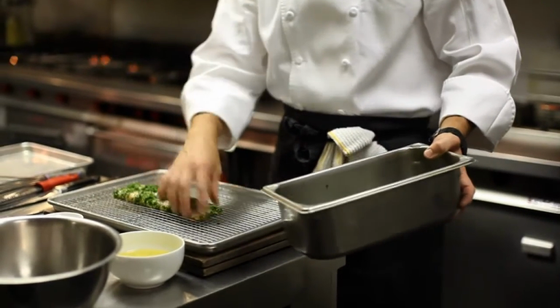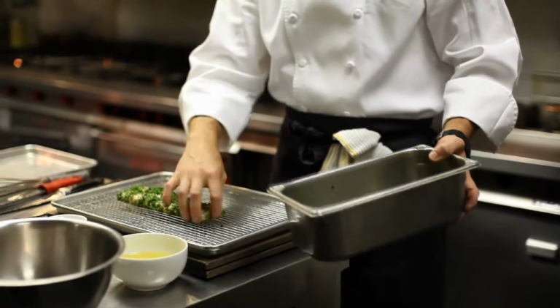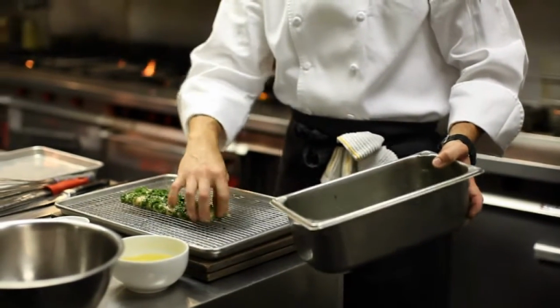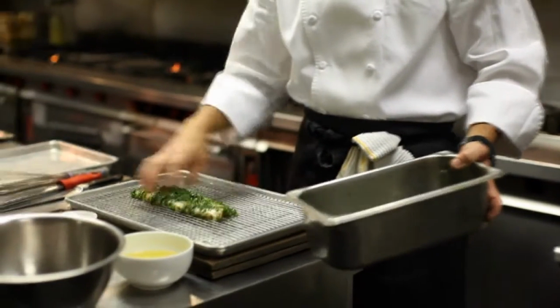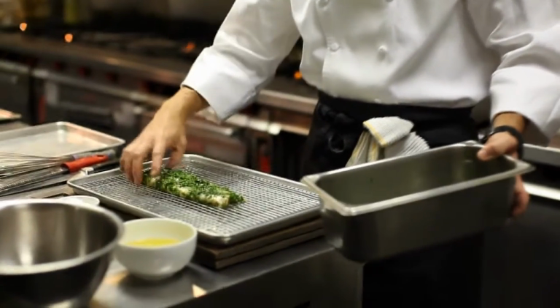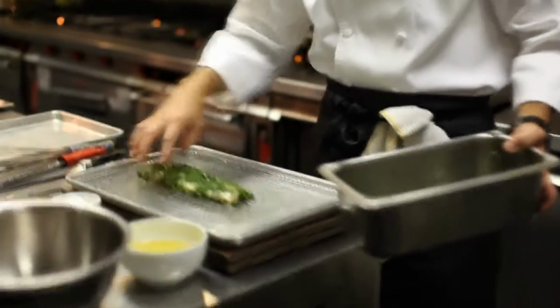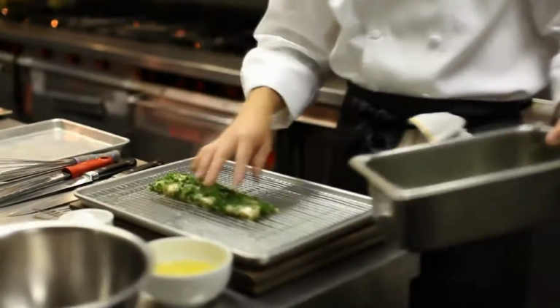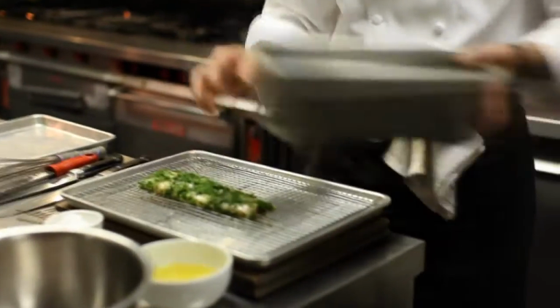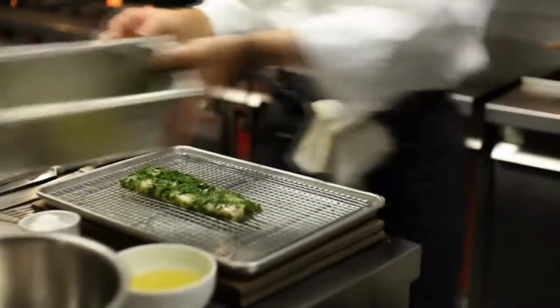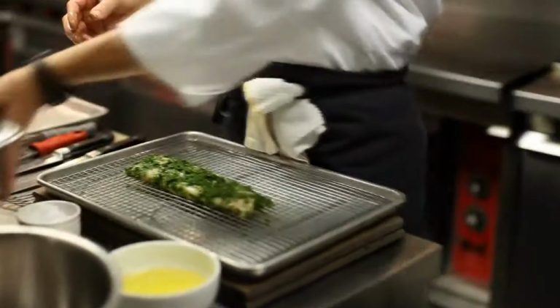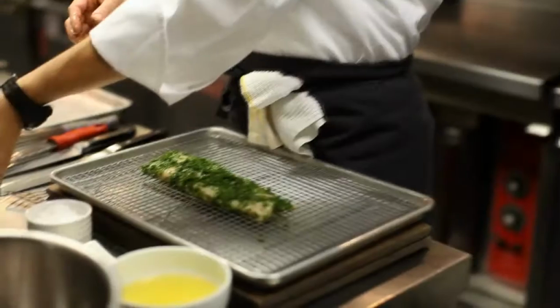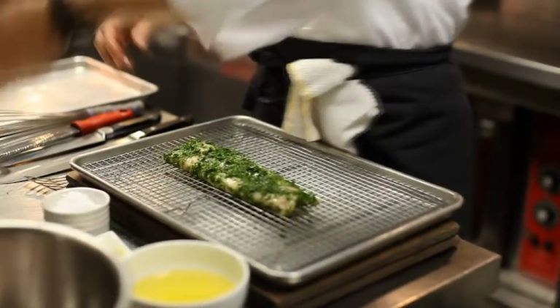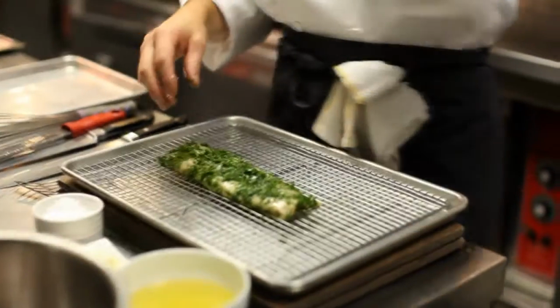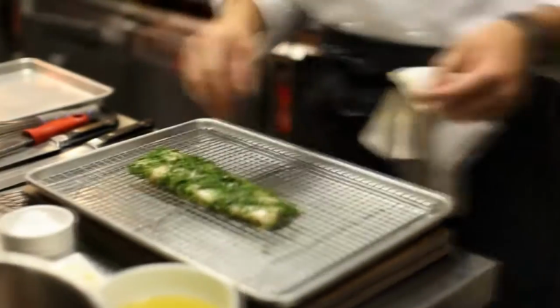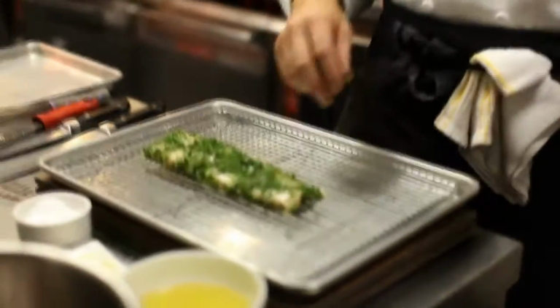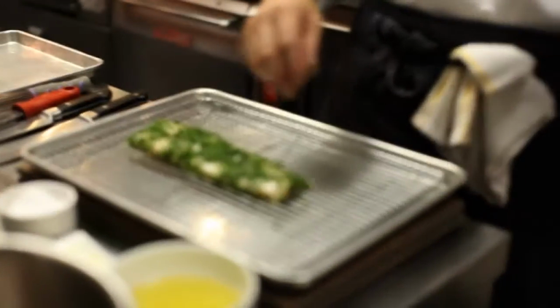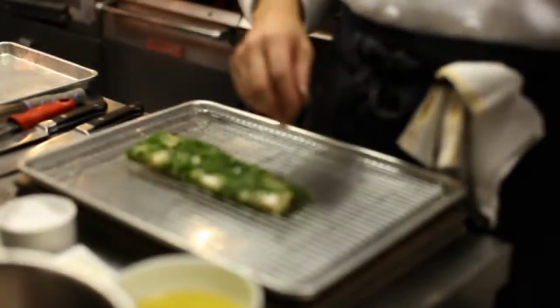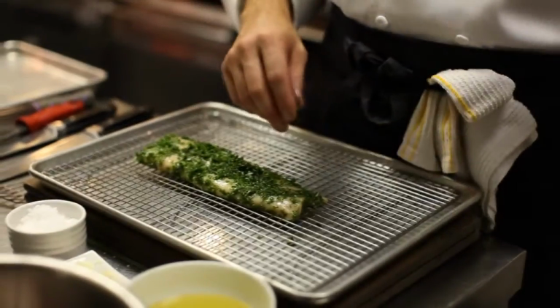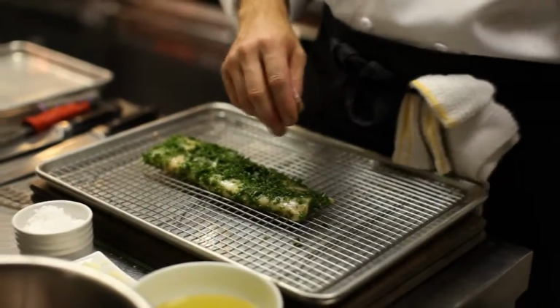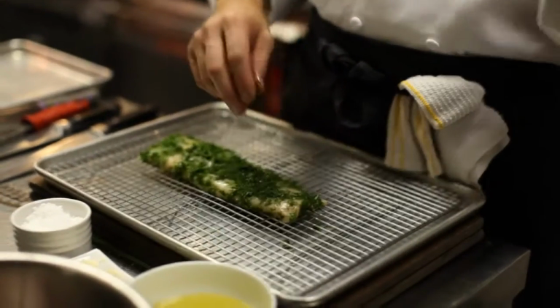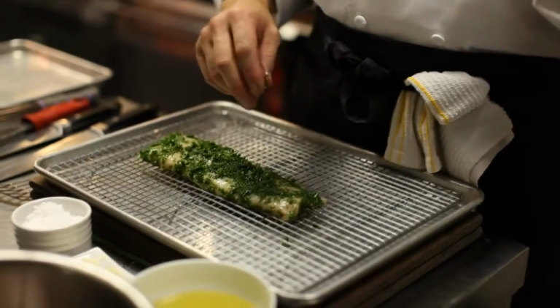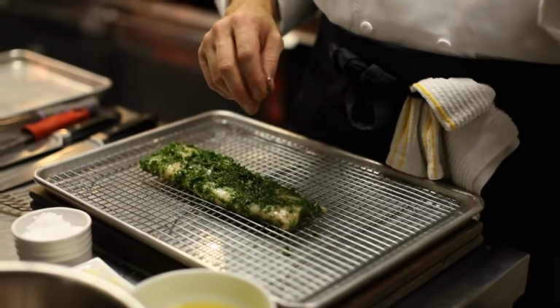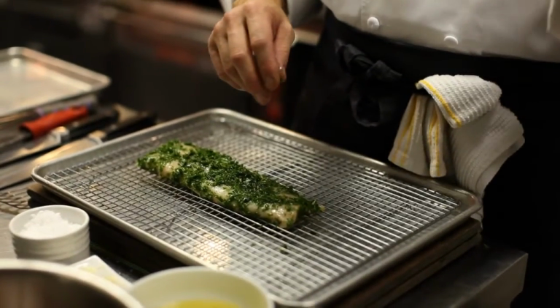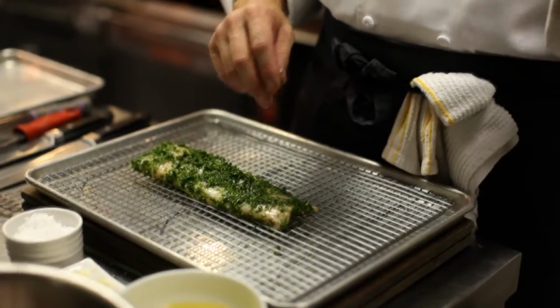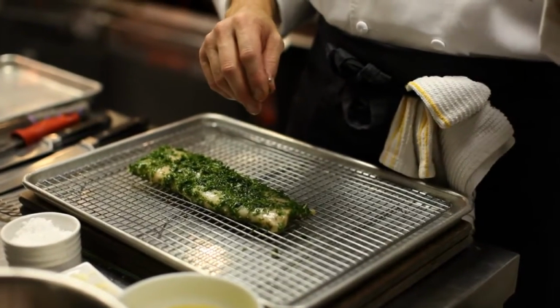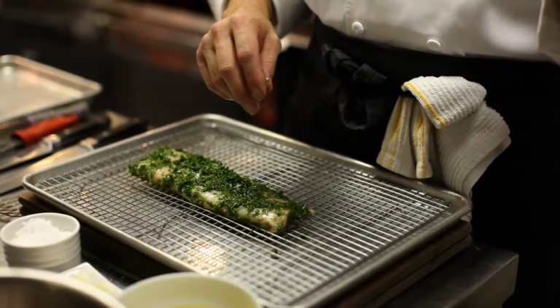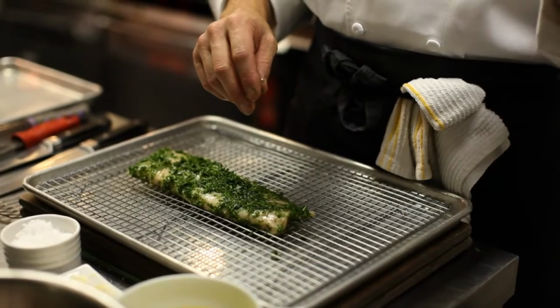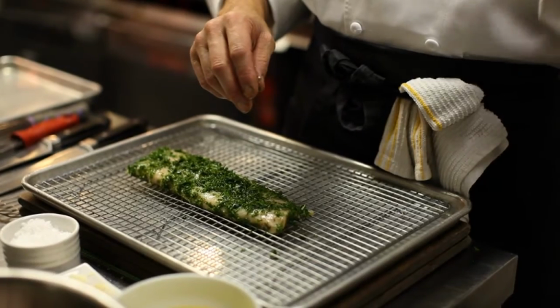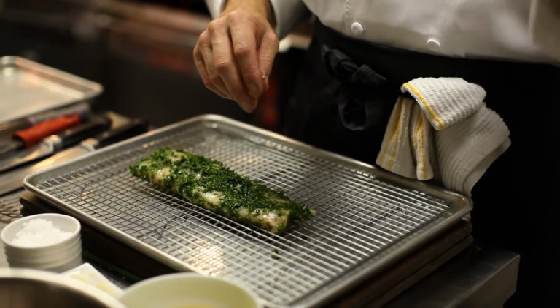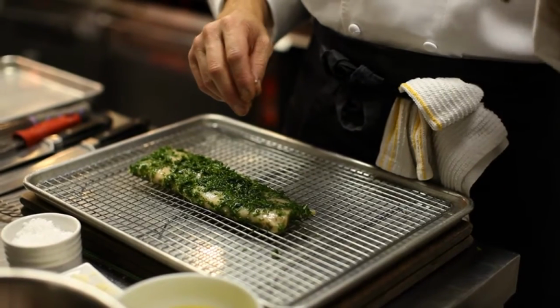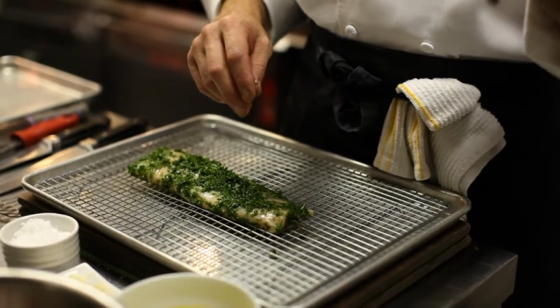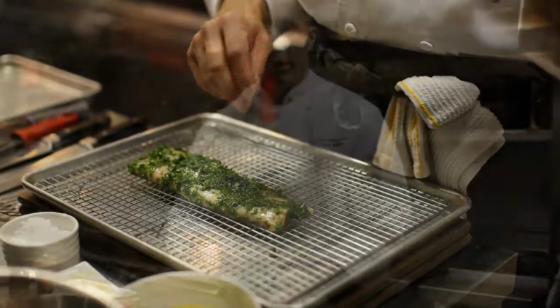We're going to put this just onto a prepared rack and put this into a 250 degree oven for 25 to 30 minutes.